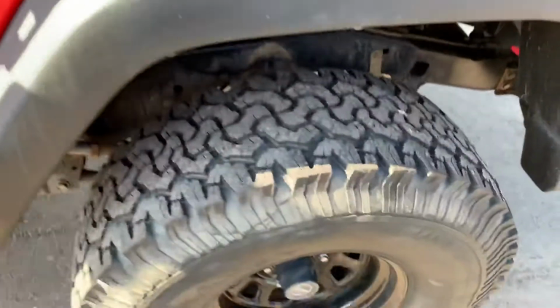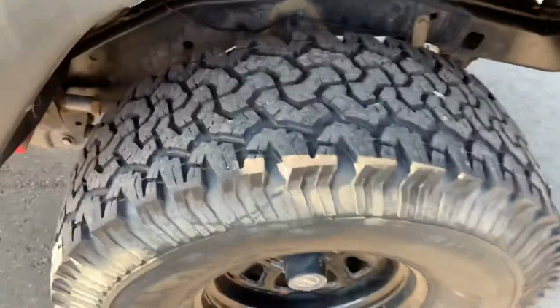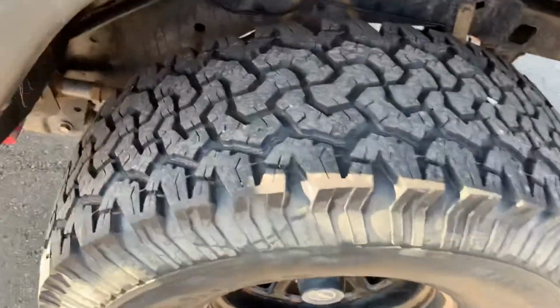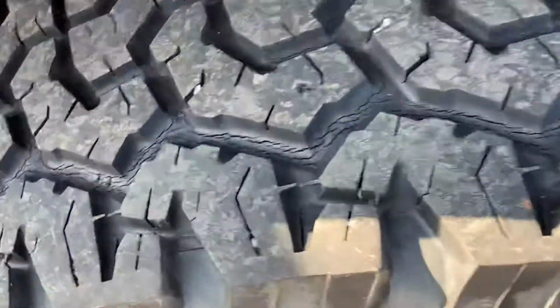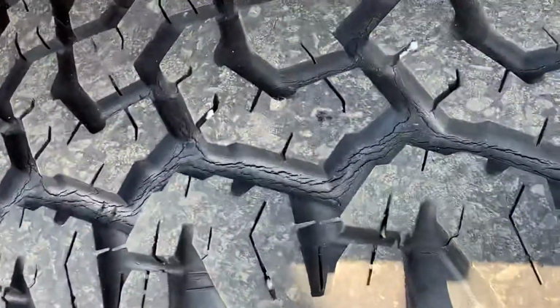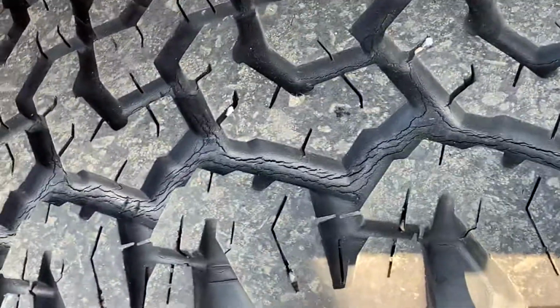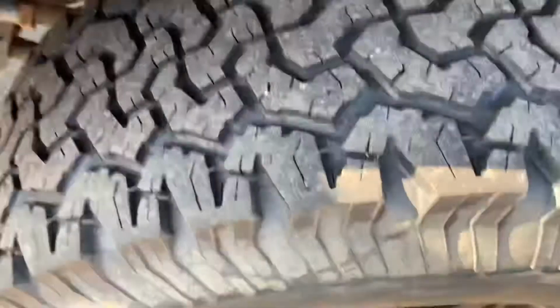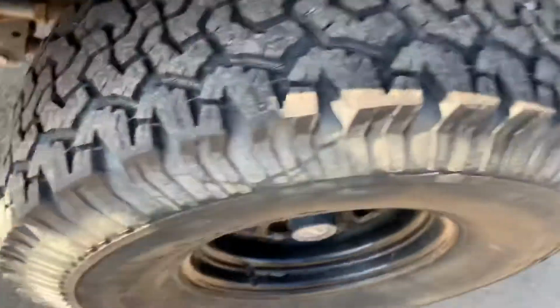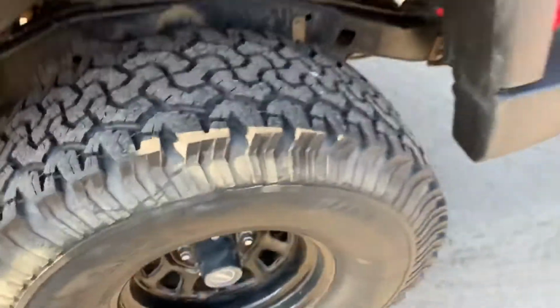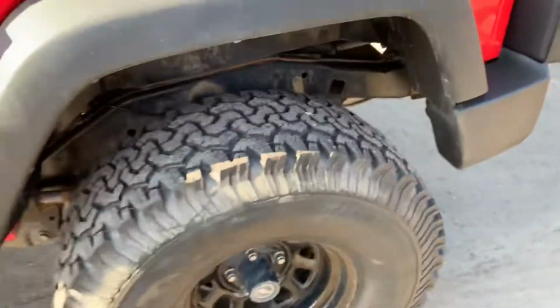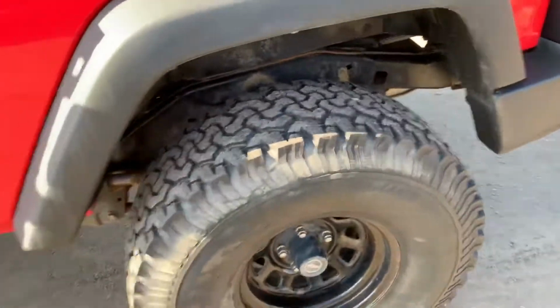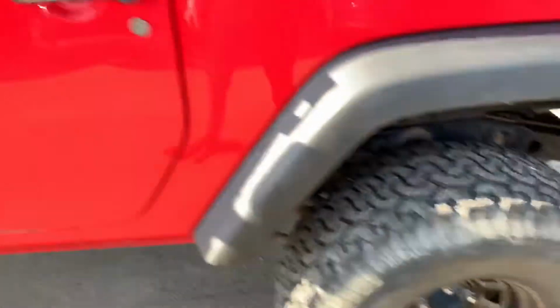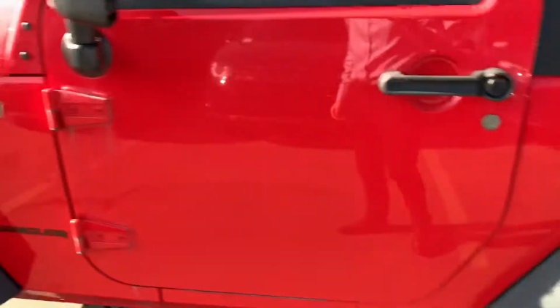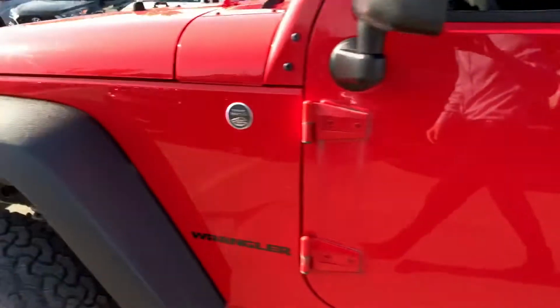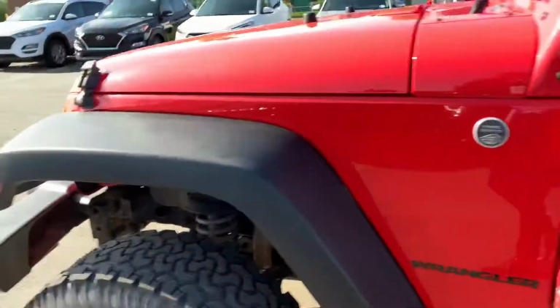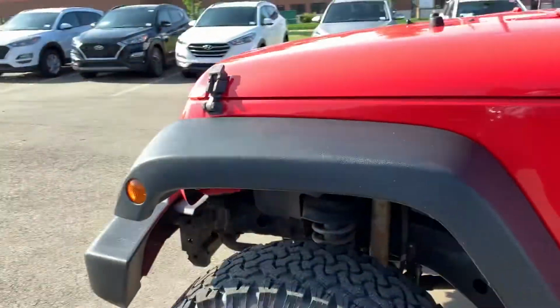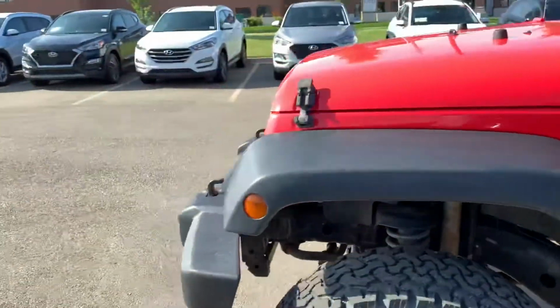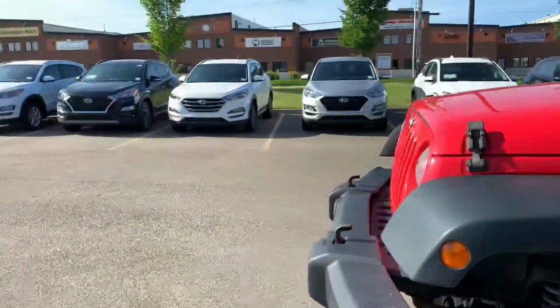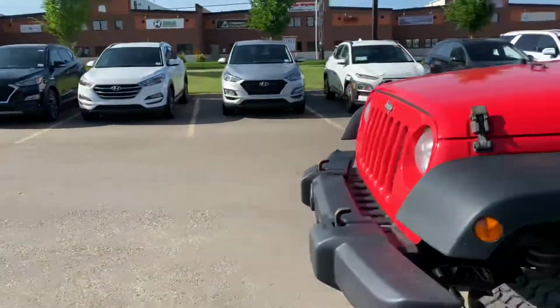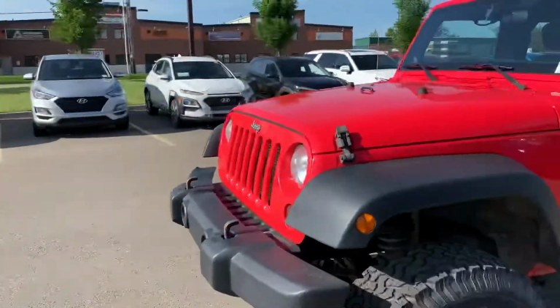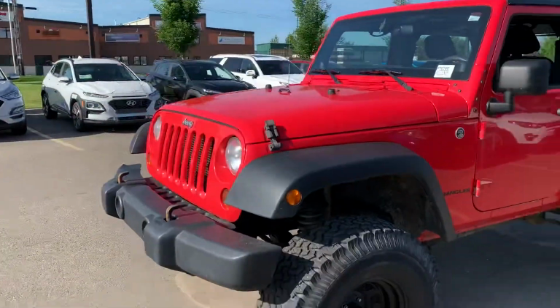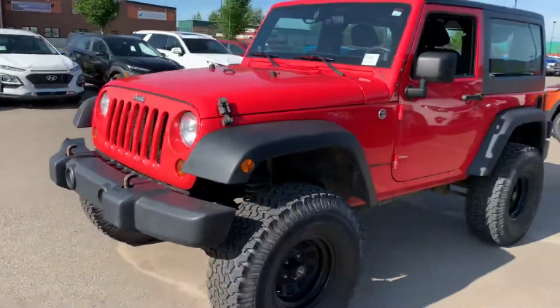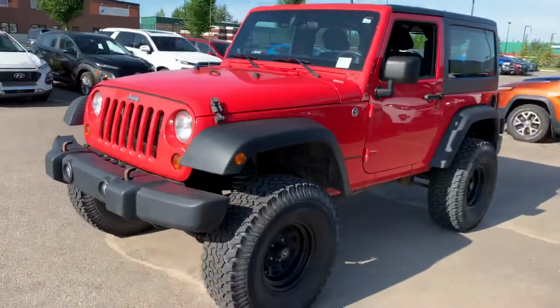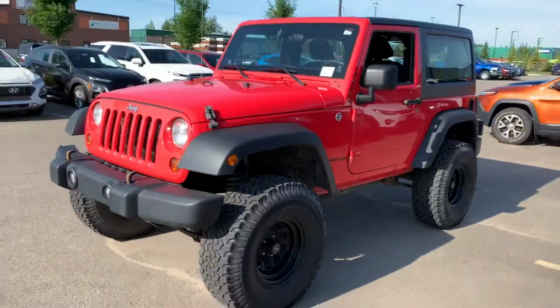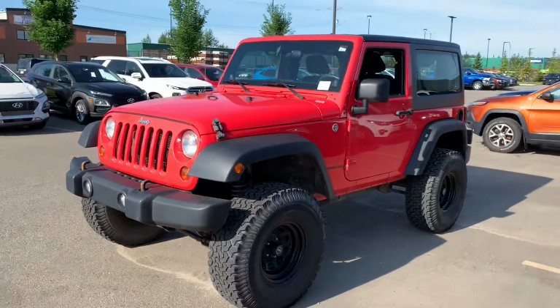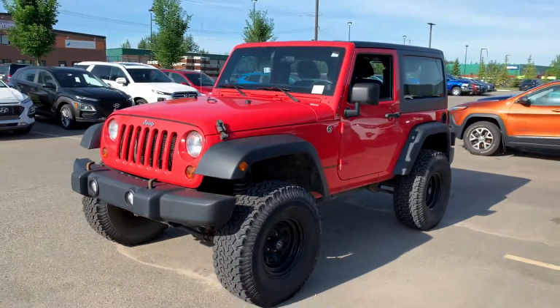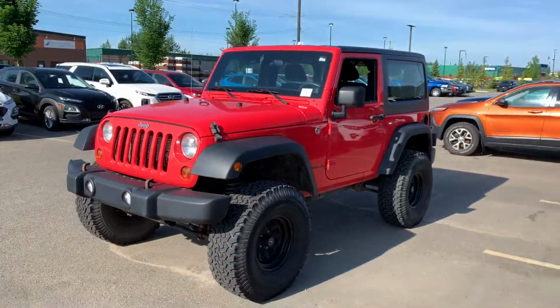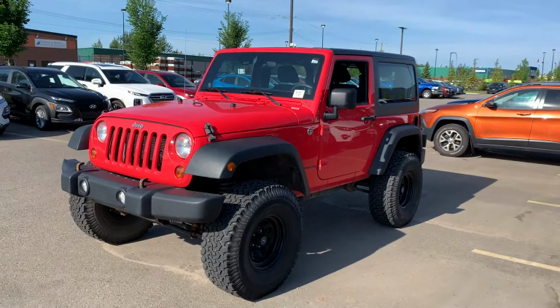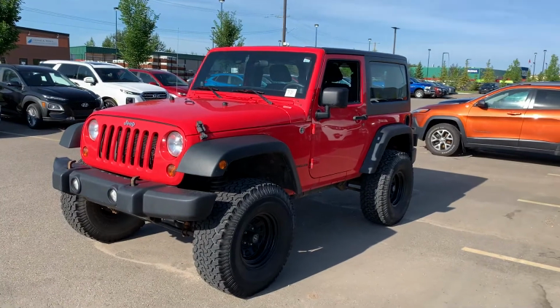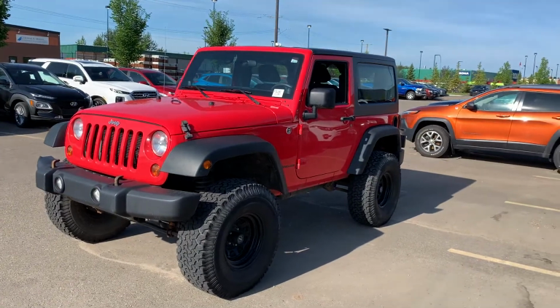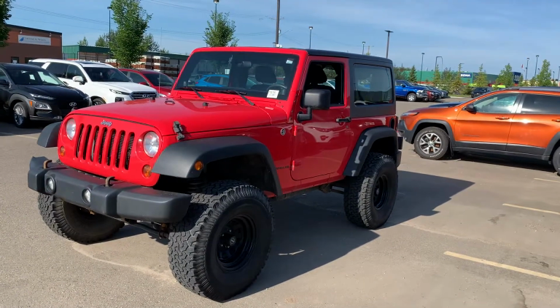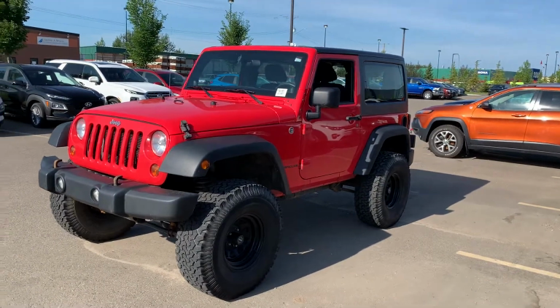The tires are in decent shape. There's a little bit of weather cracking through them, but there's still lots of tread on them. Thank you for reaching out to Spruce Grove High Ending.